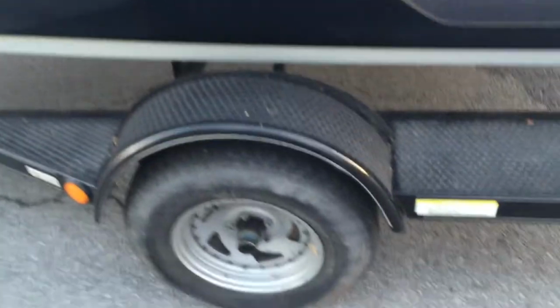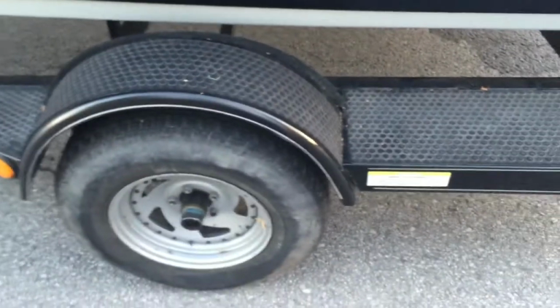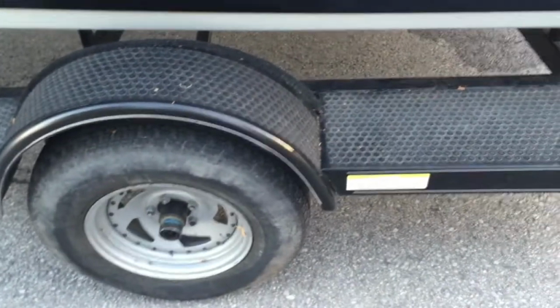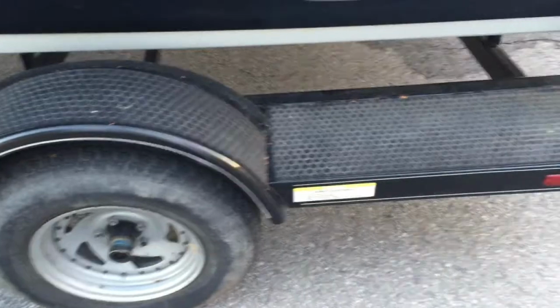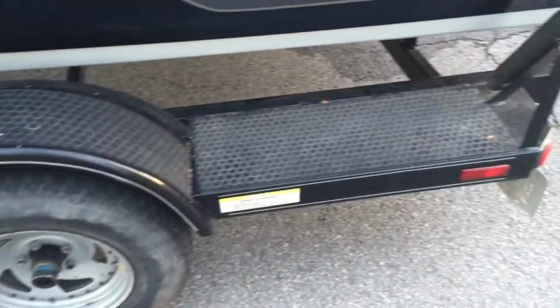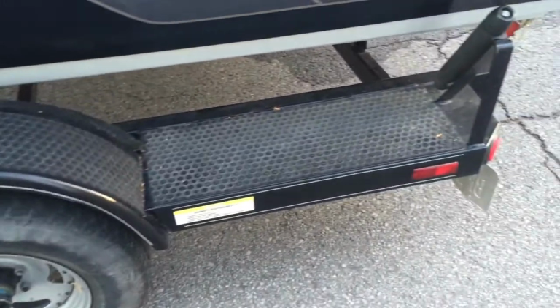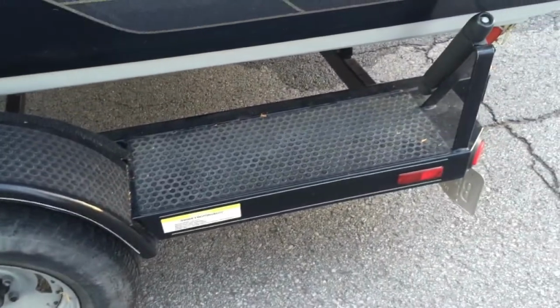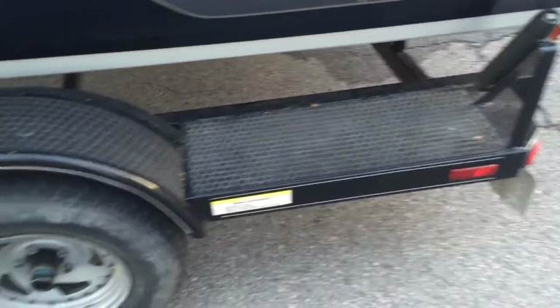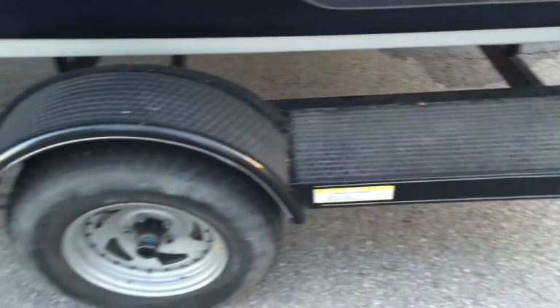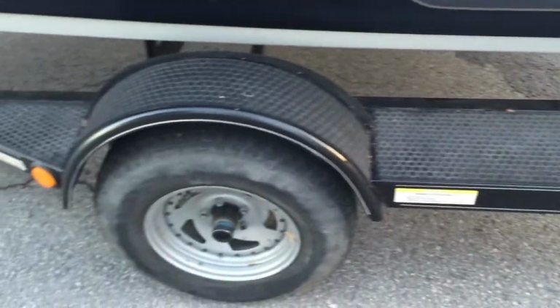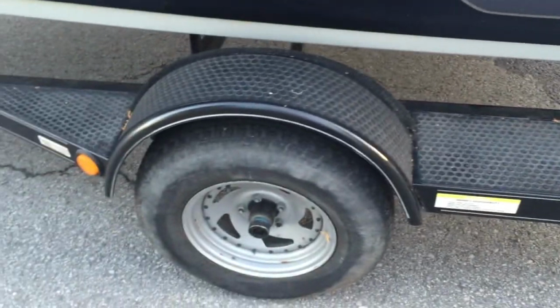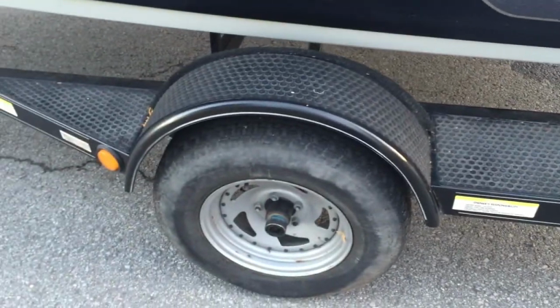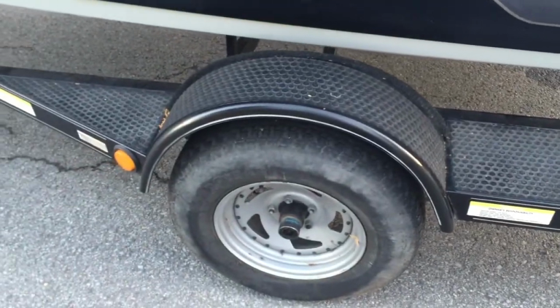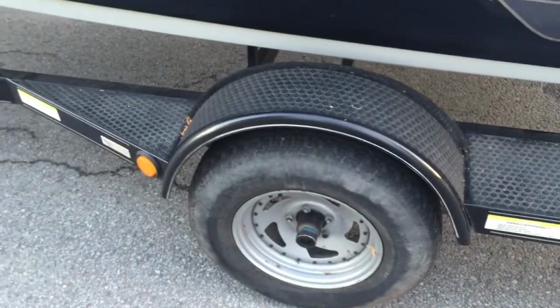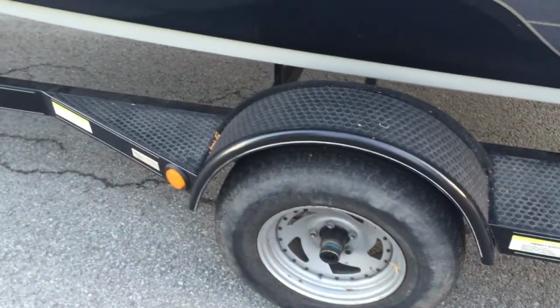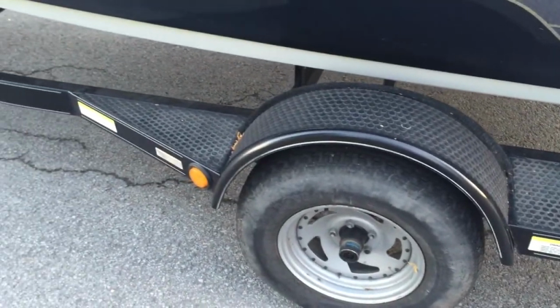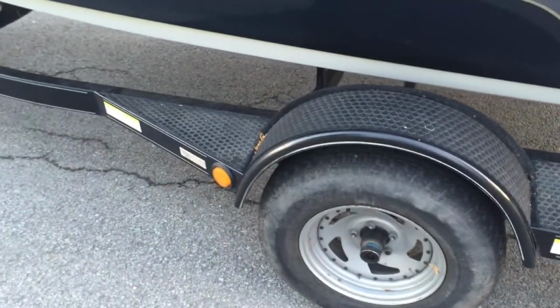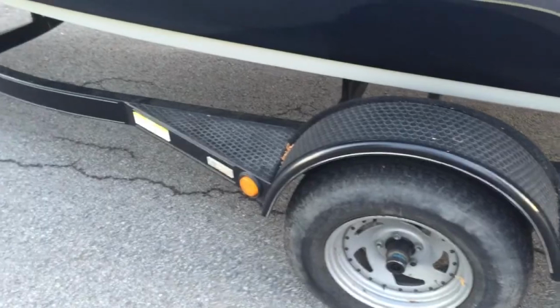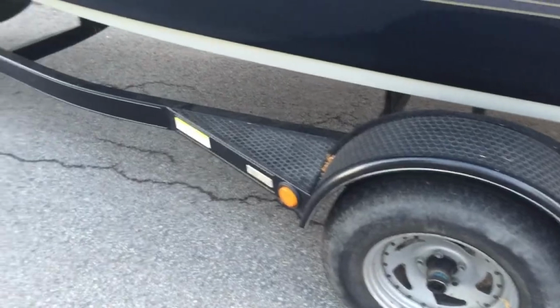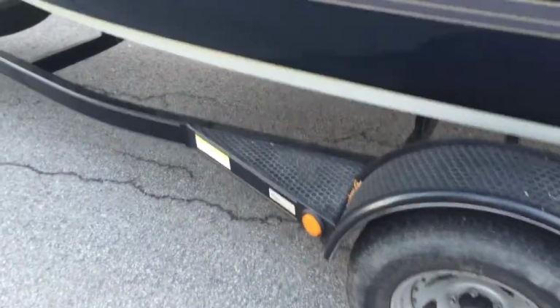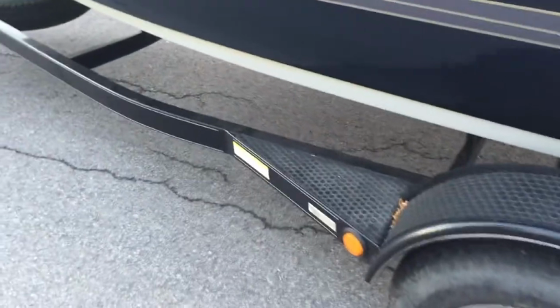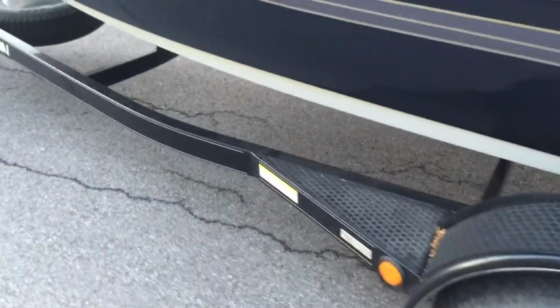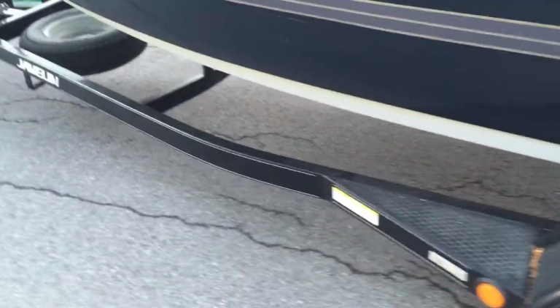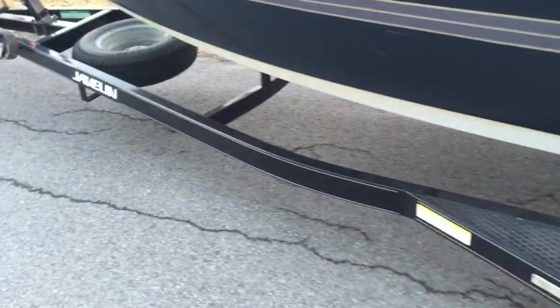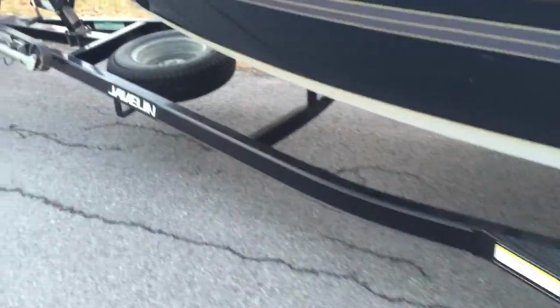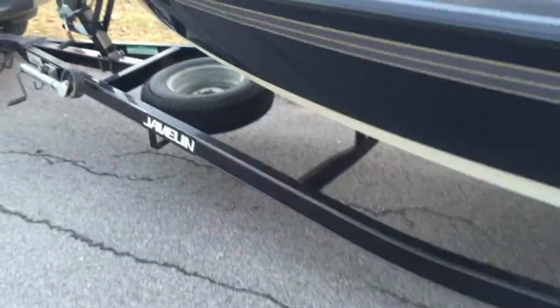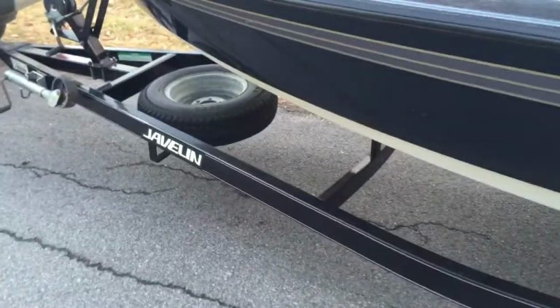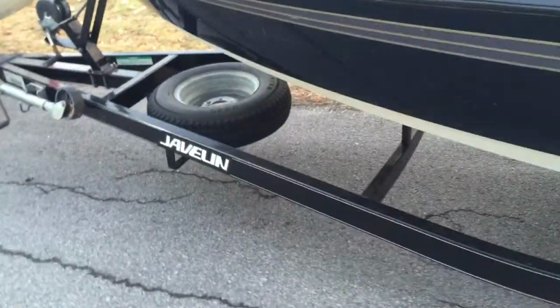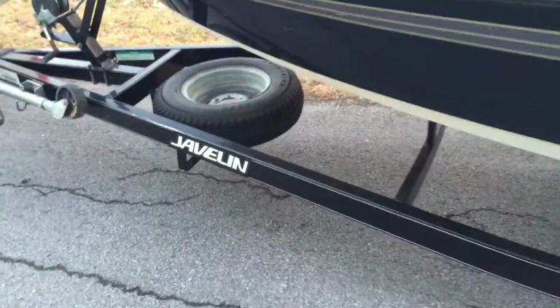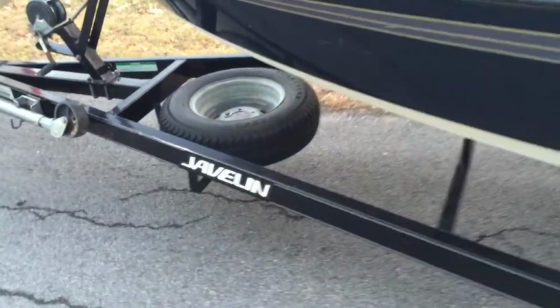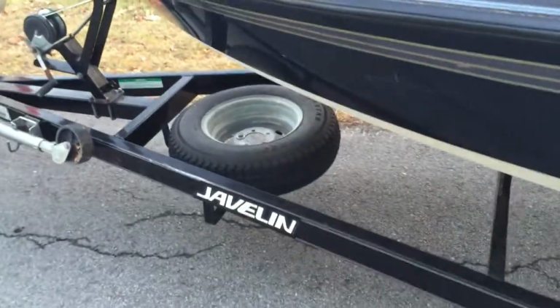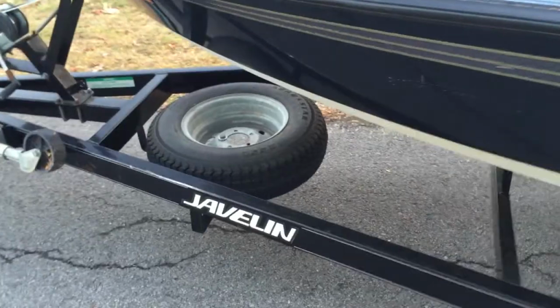Another look at the trailer. Tires are actually in reasonably good shape, but I will include two brand new ones that I bought and just didn't have mounted yet. It also comes with a brand new spare — never been used.